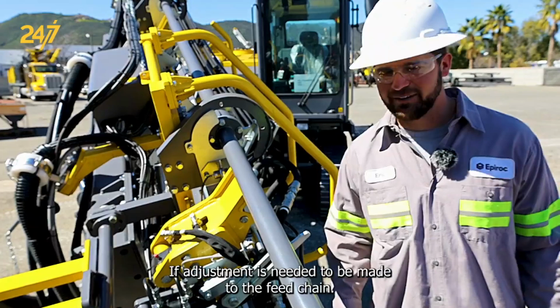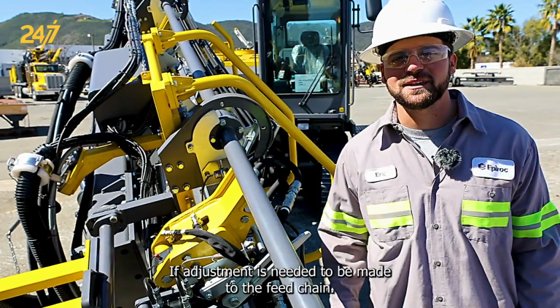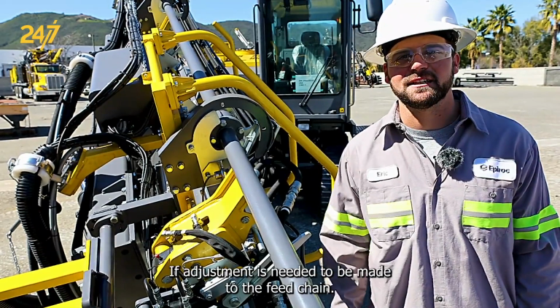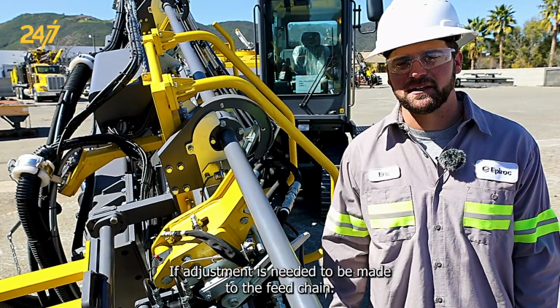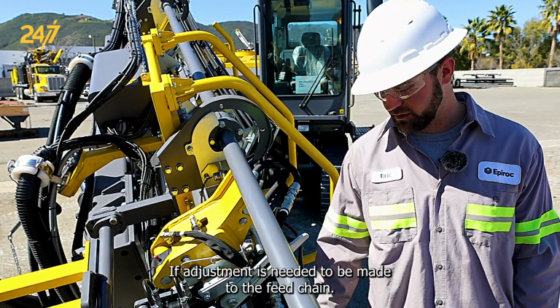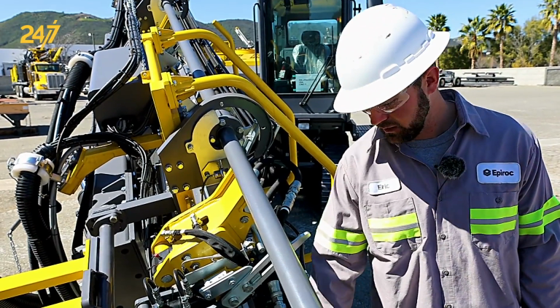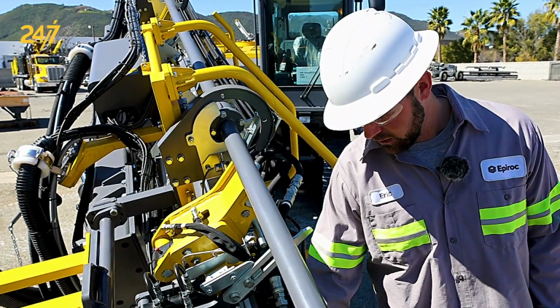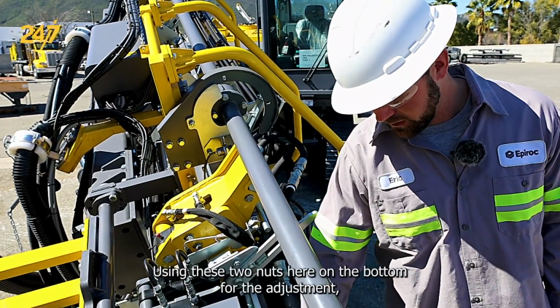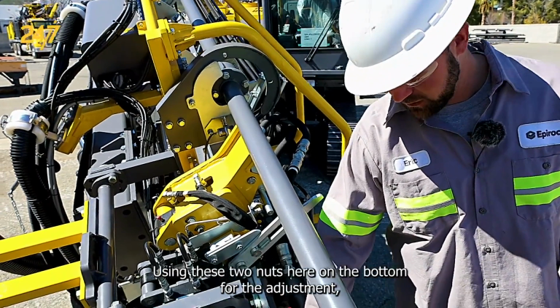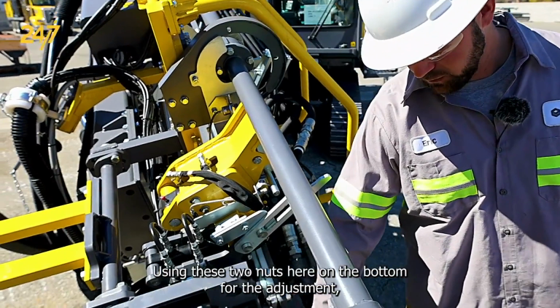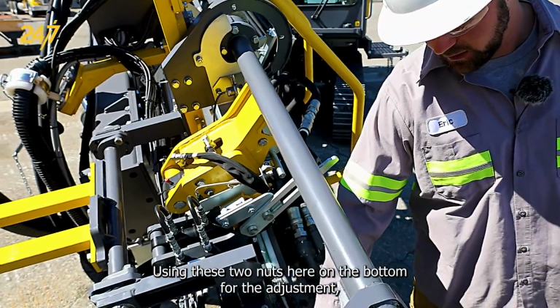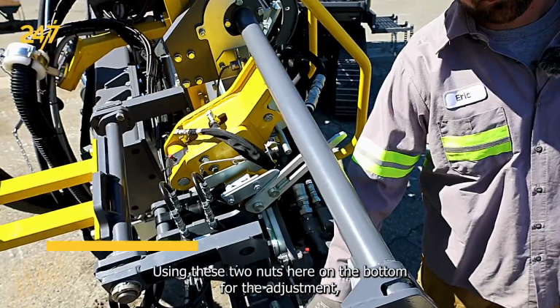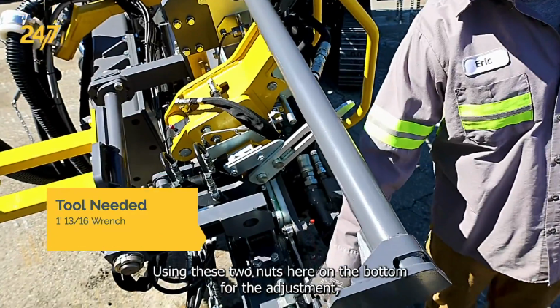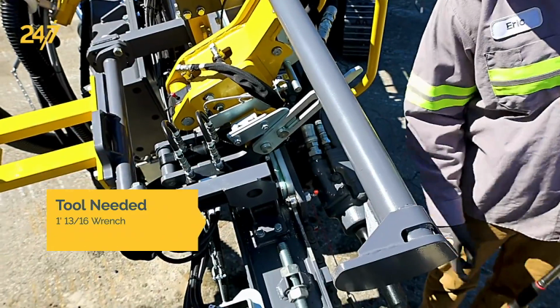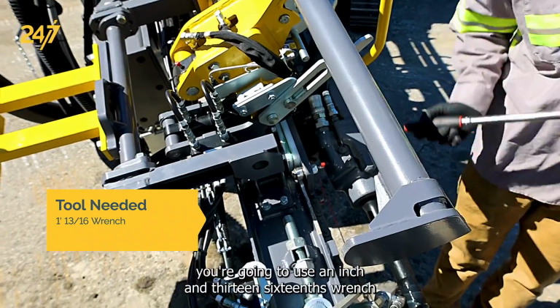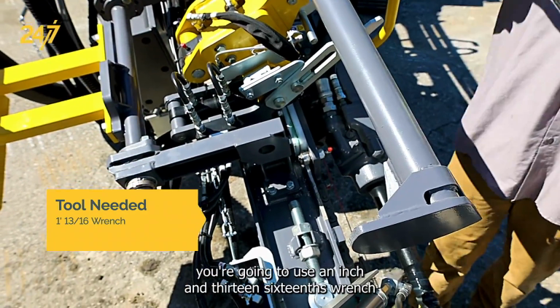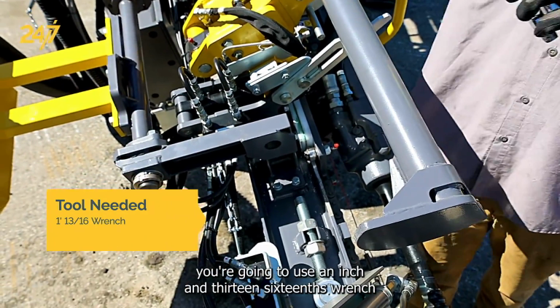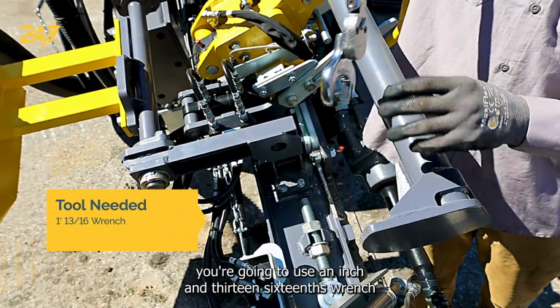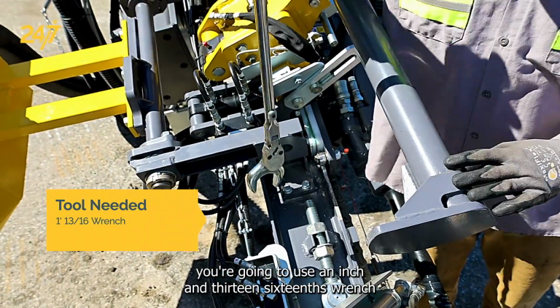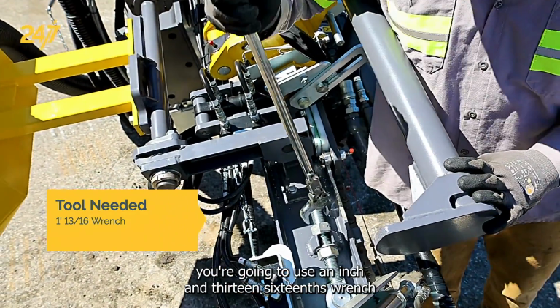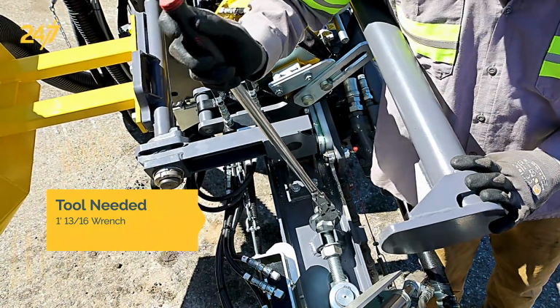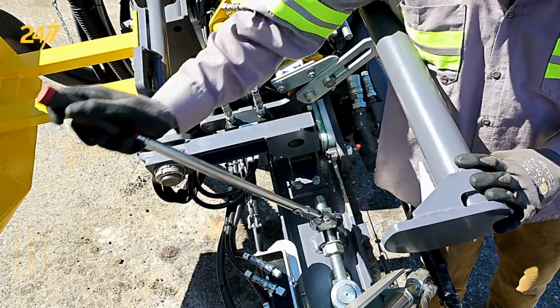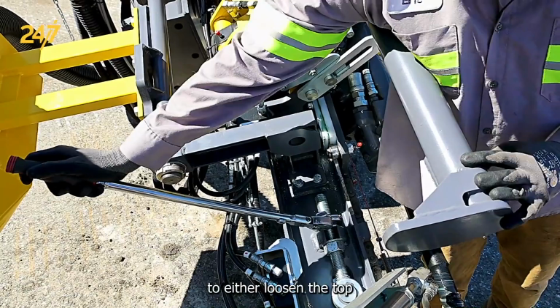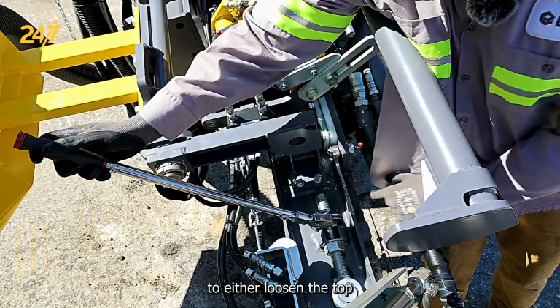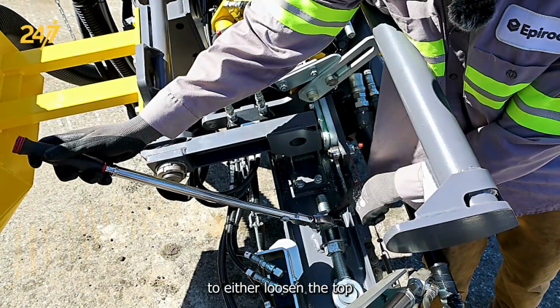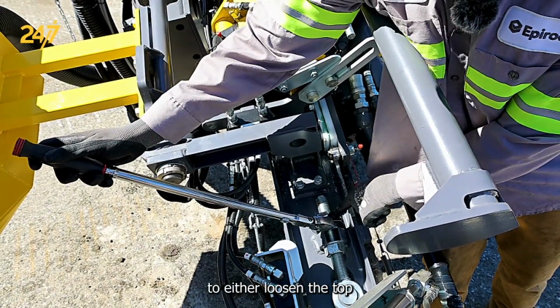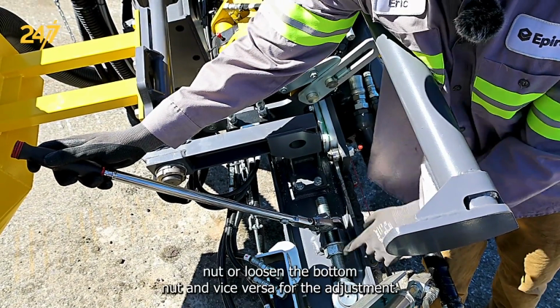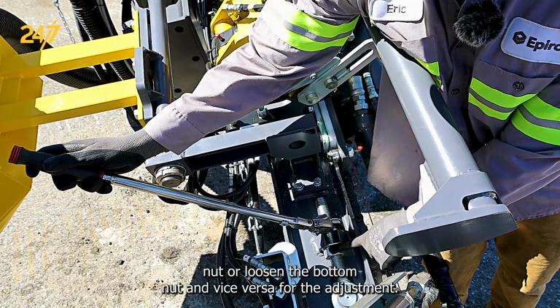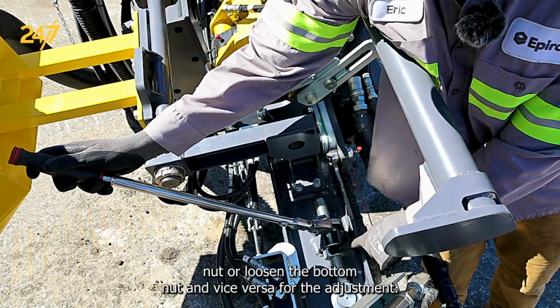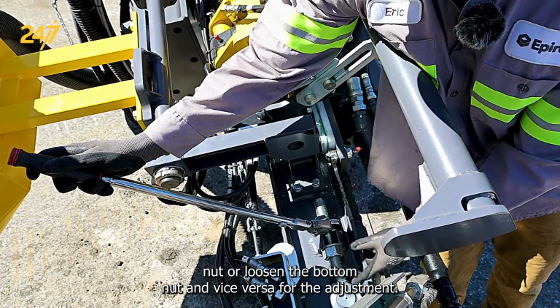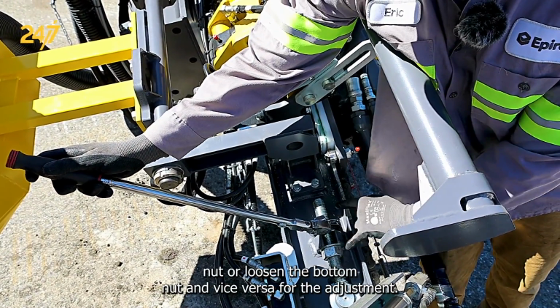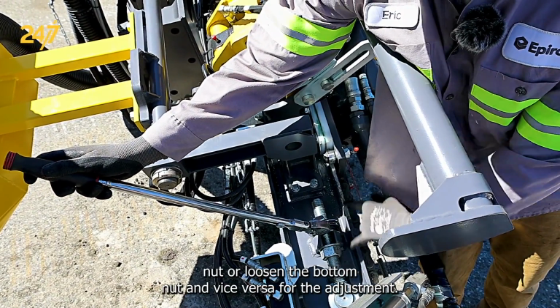If adjustment is needed to the feed chain, using the two nuts here on the bottom, you're going to use an inch and 13/16 wrench to either loosen the top nut or loosen the bottom nut, and vice versa for the adjustment.